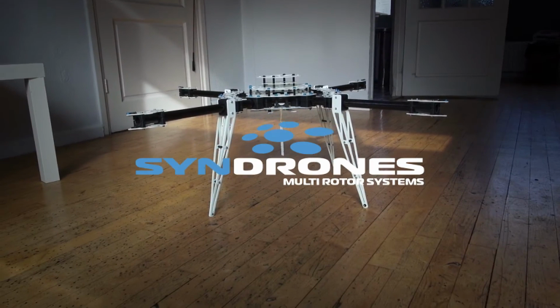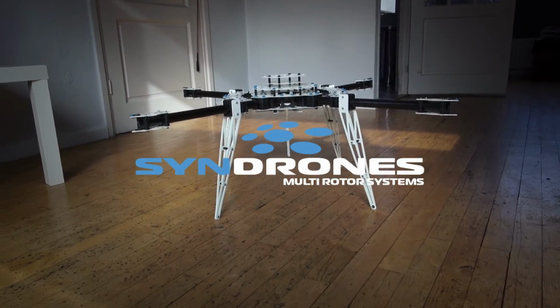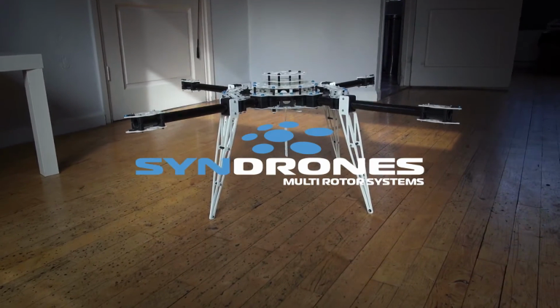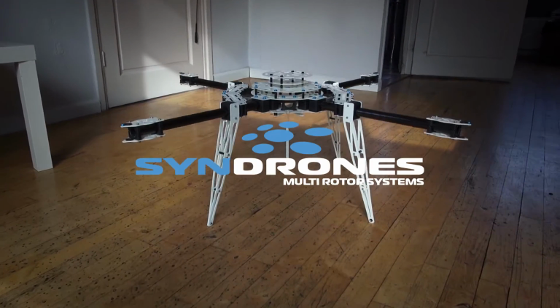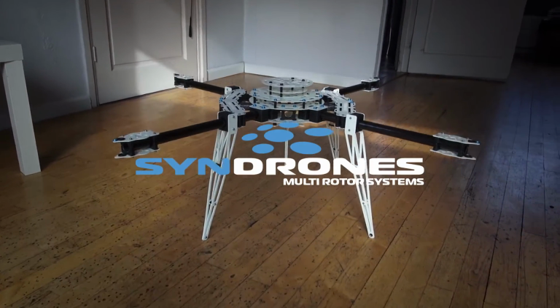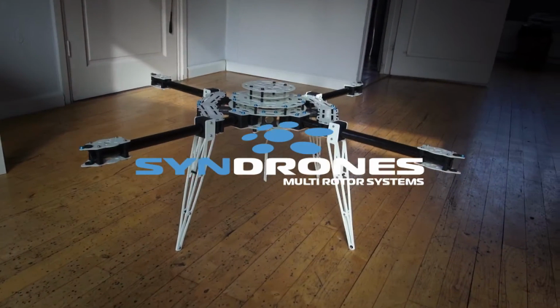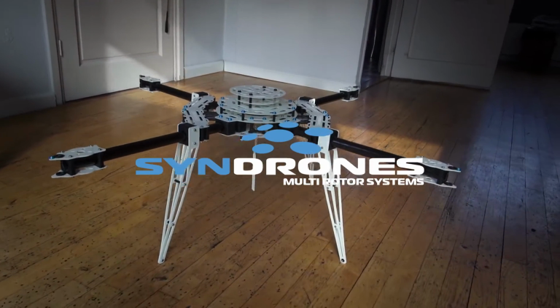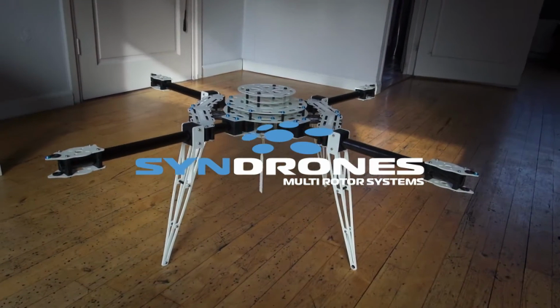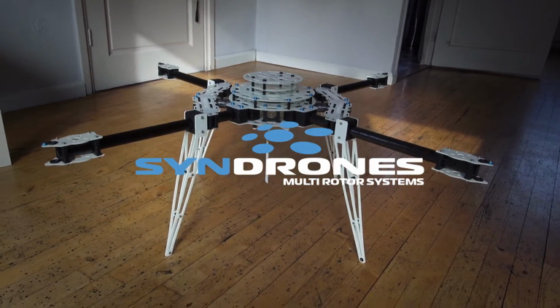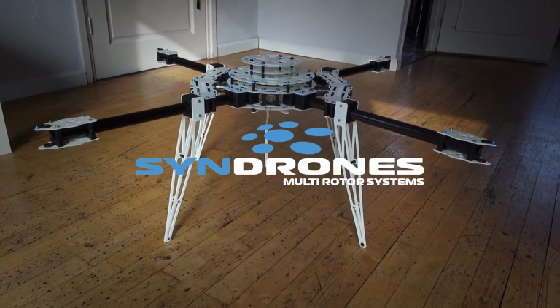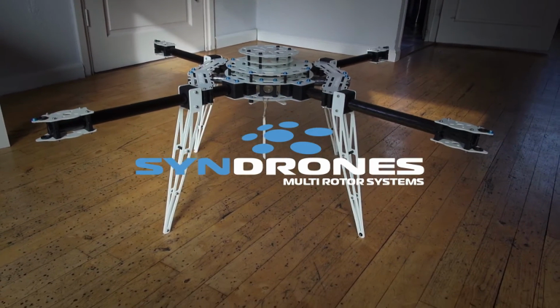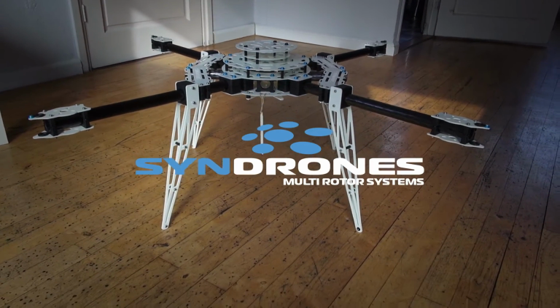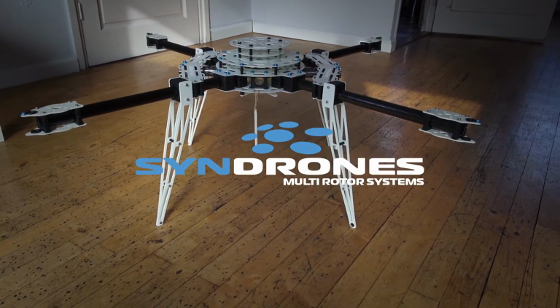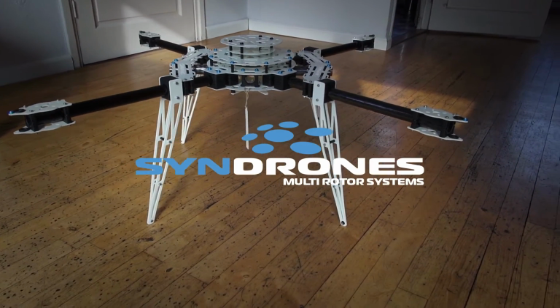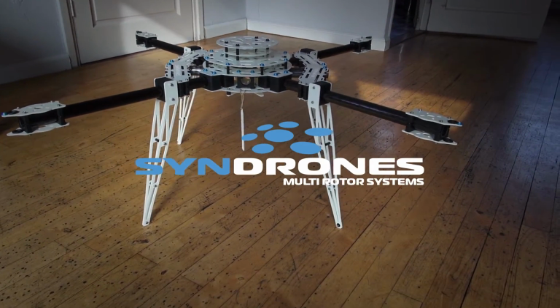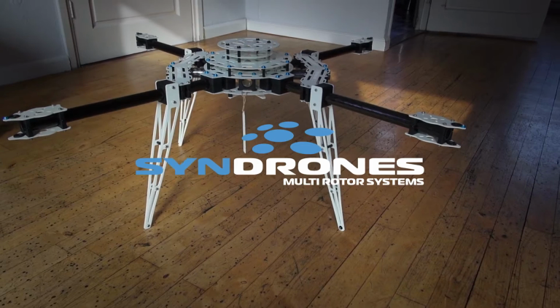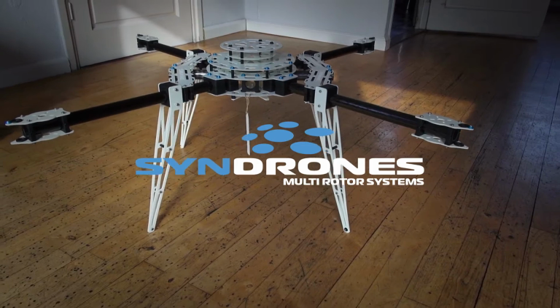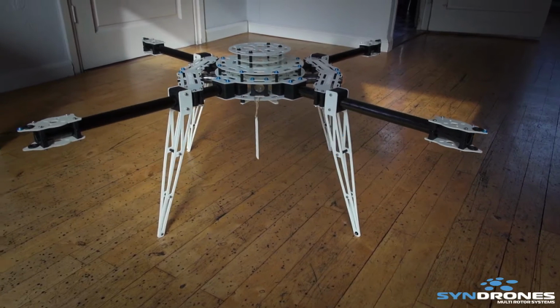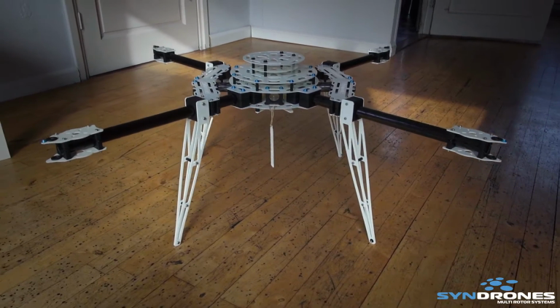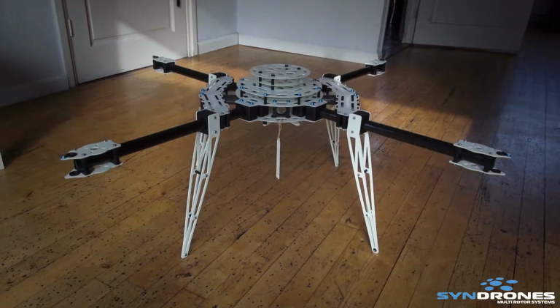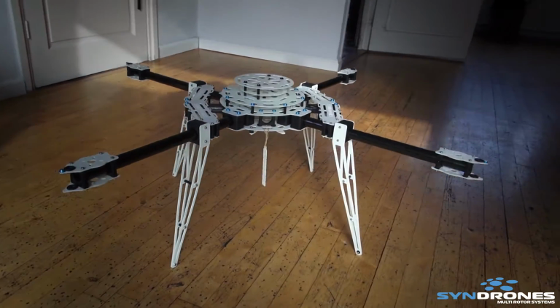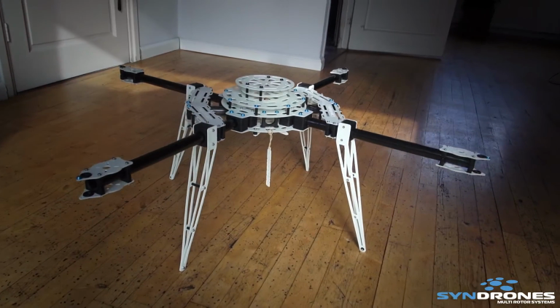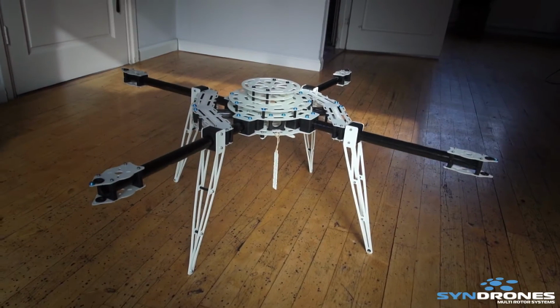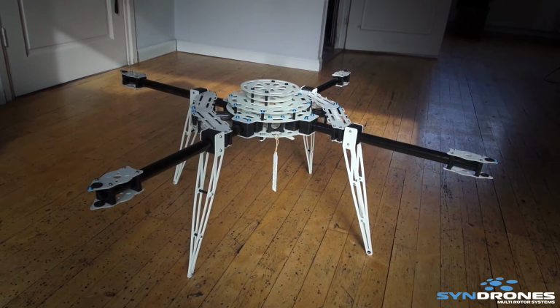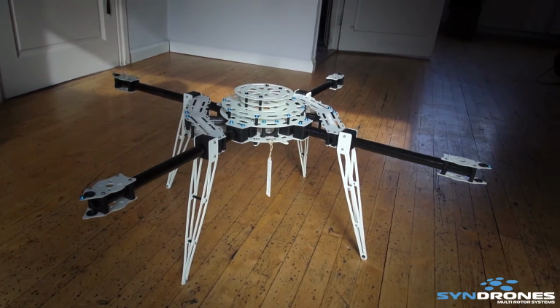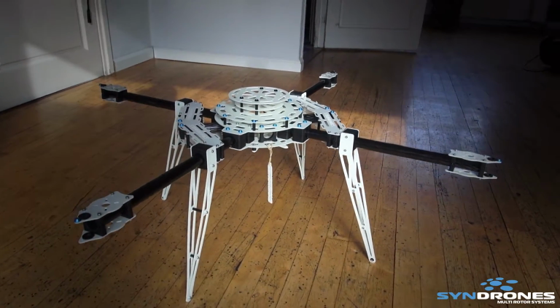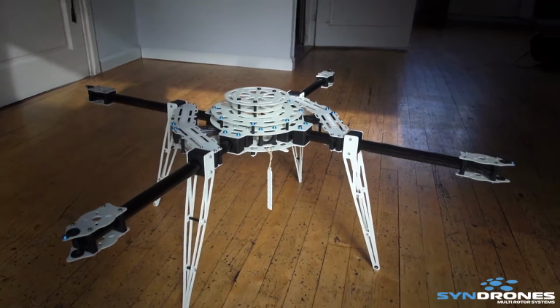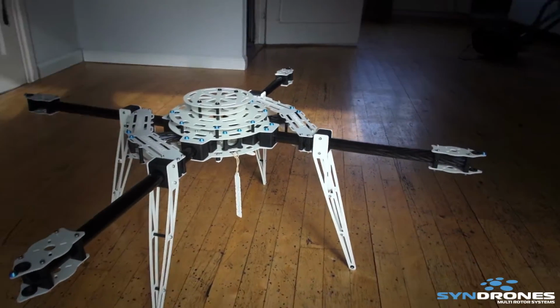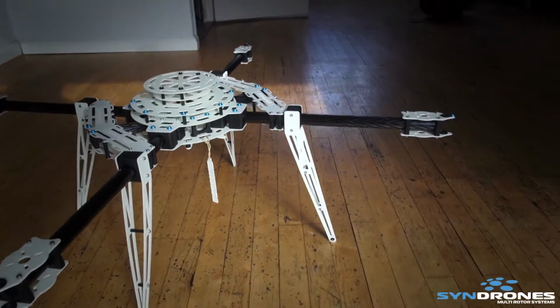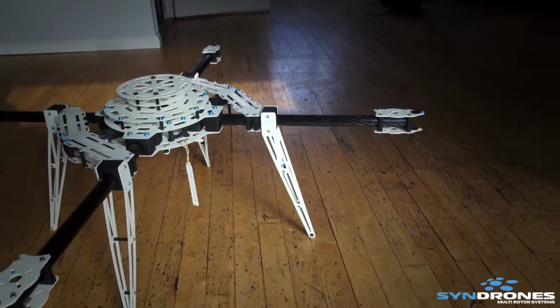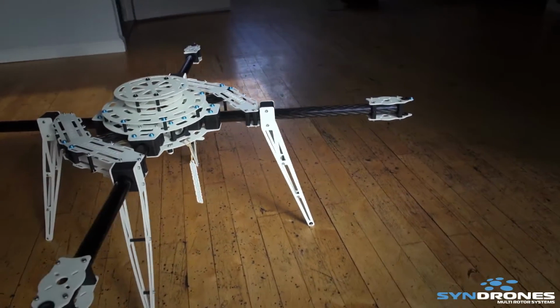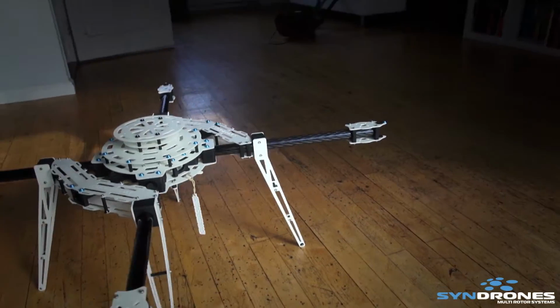Hey, hello everybody, Jacques here. I just wanted to show you guys the first Syndrone X8 that I've built. Here it is.